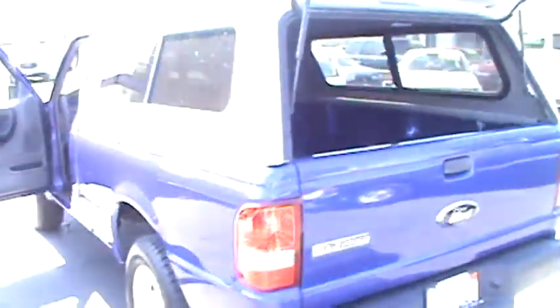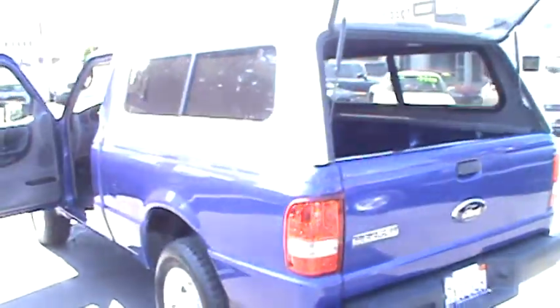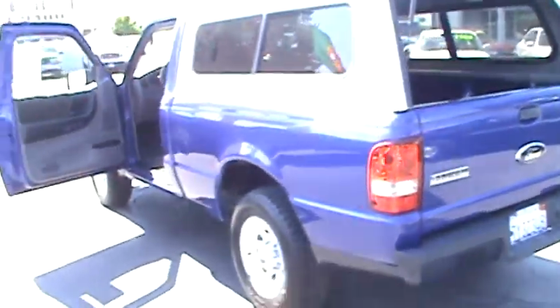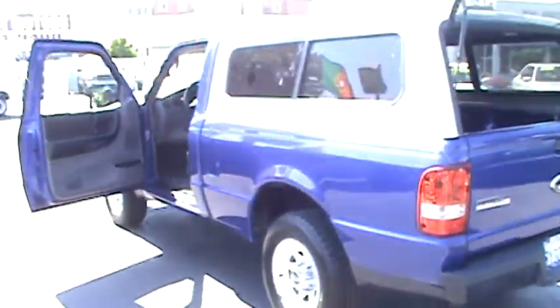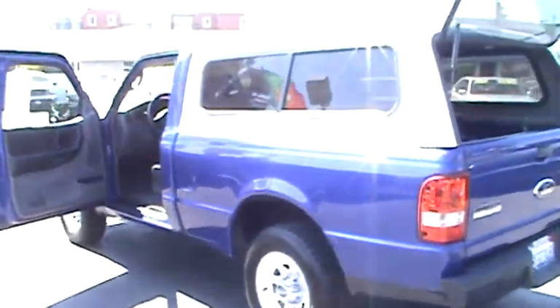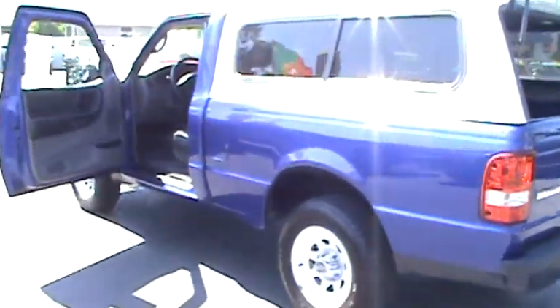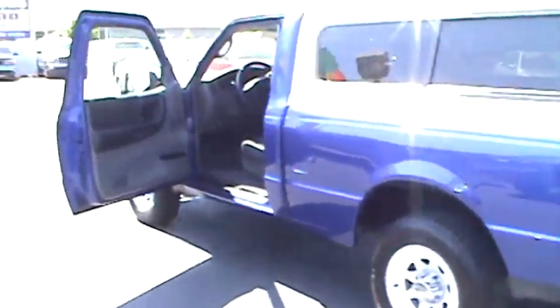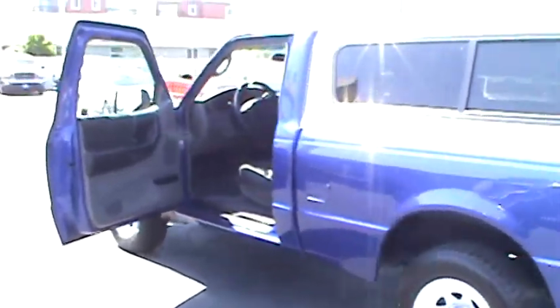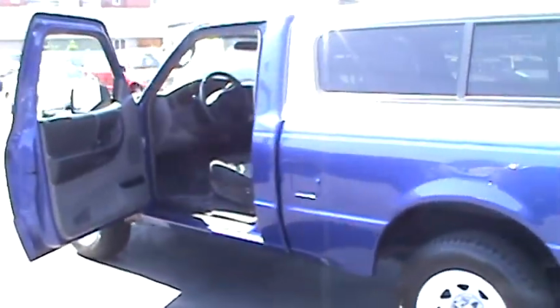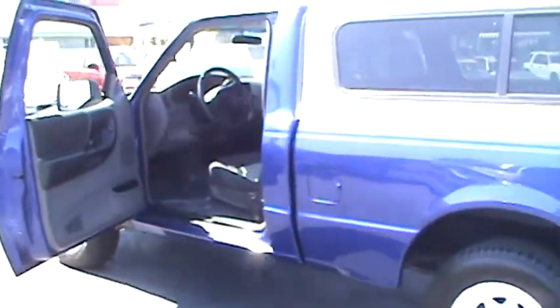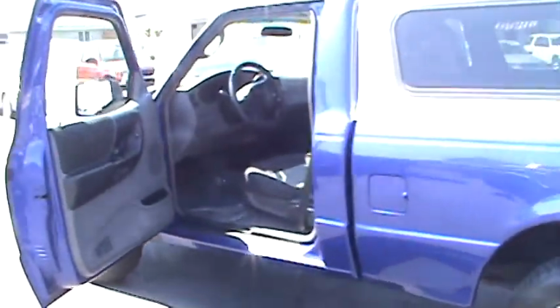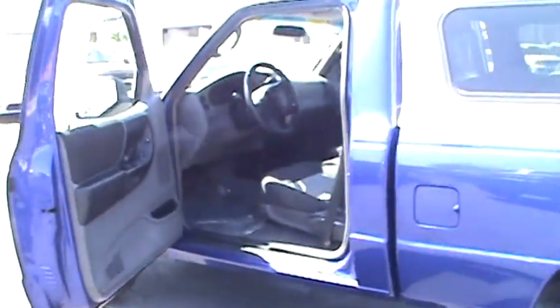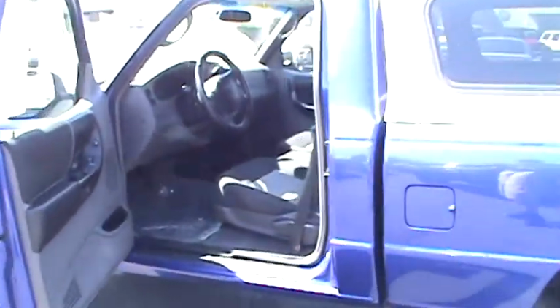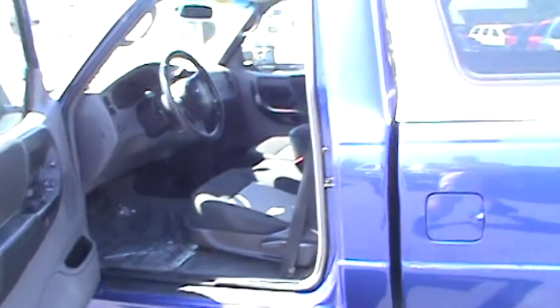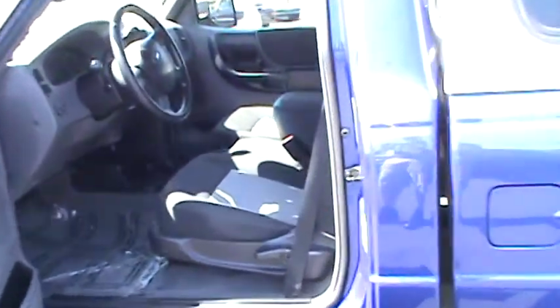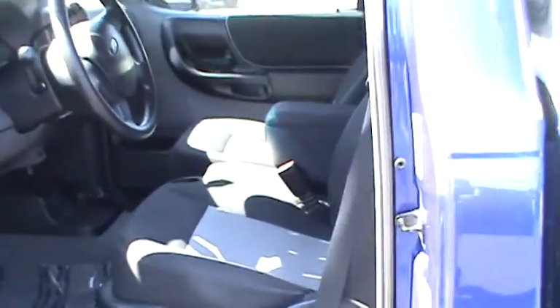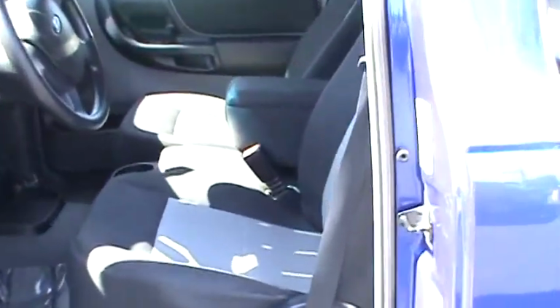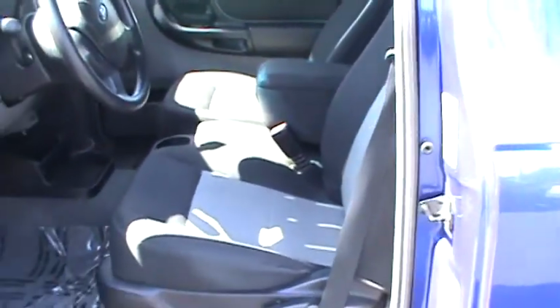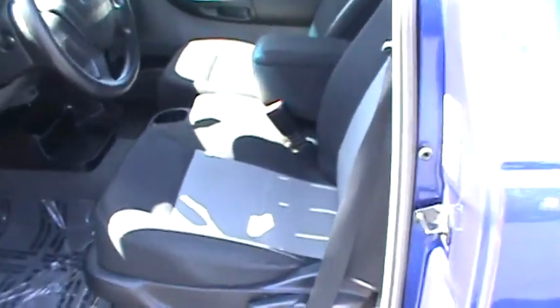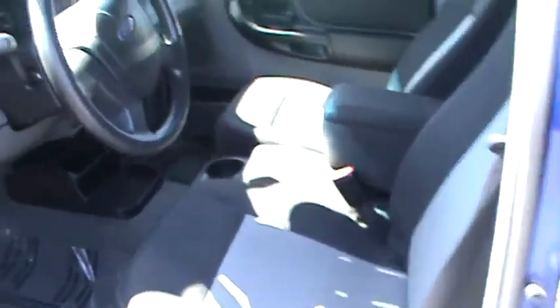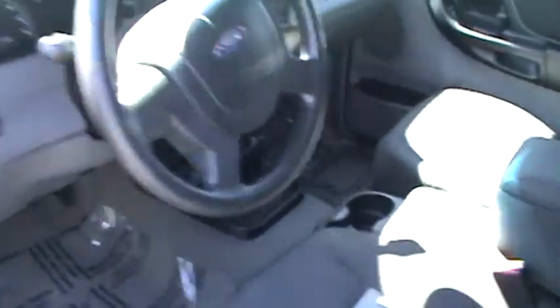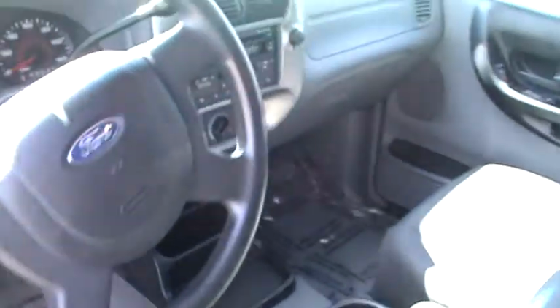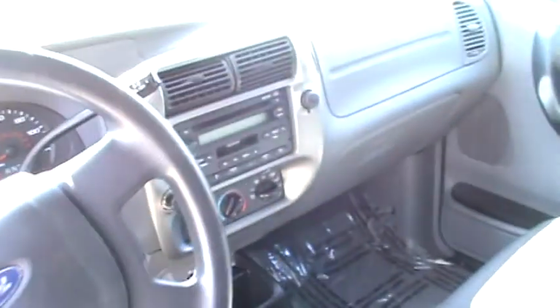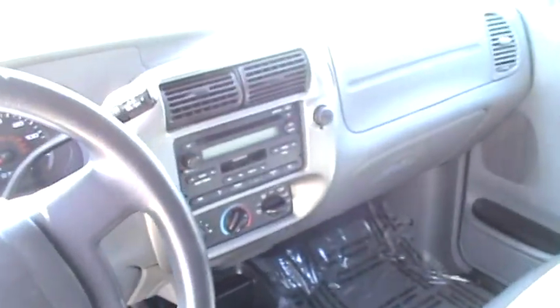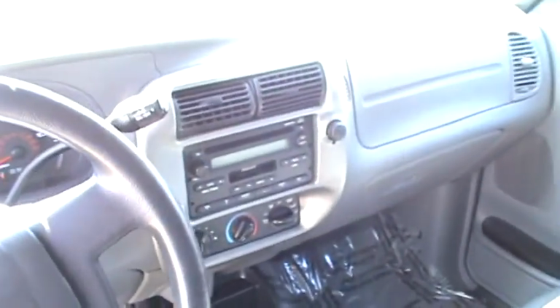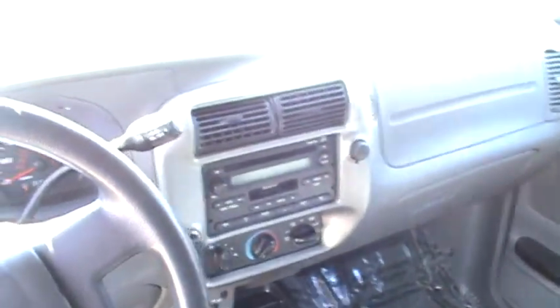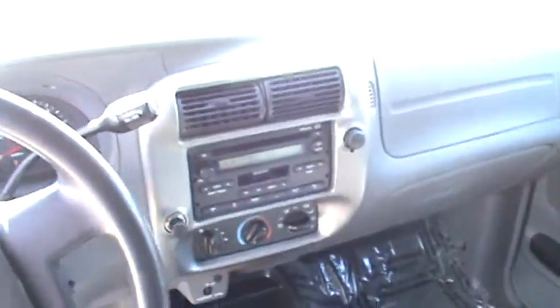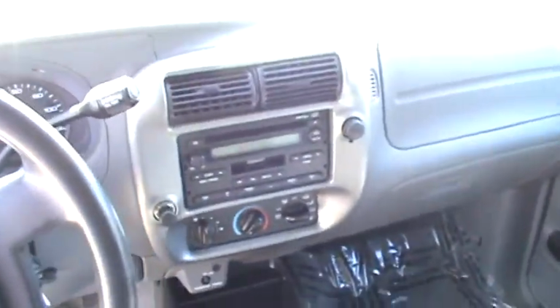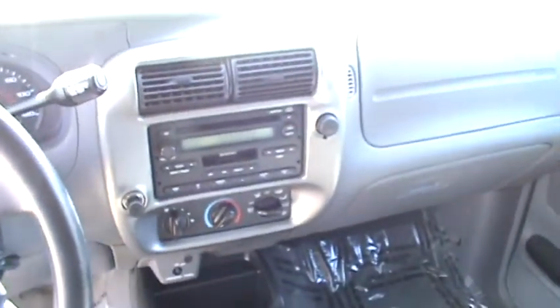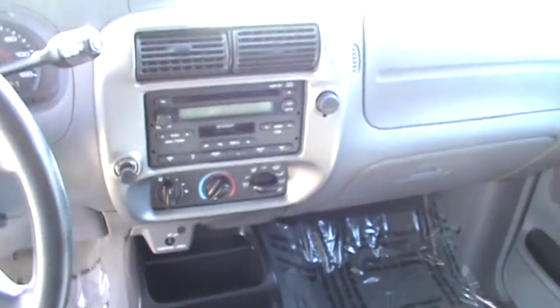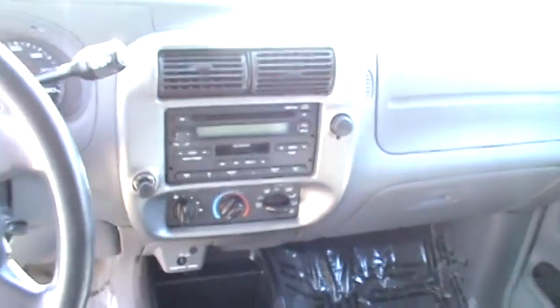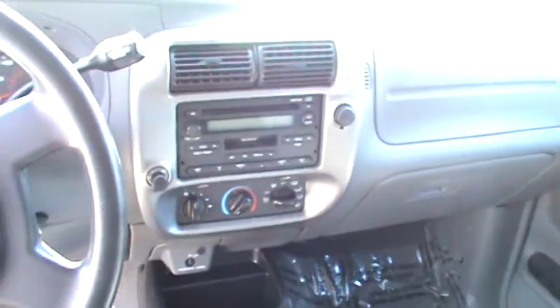Inside, you will see the extra clean medium flint cloth interior along with the AM/FM surround sound stereo with cassette, CD player with MP3 capabilities and much, much more.